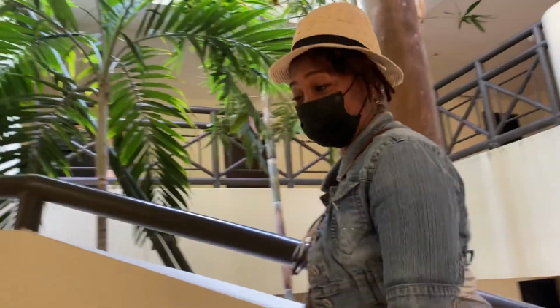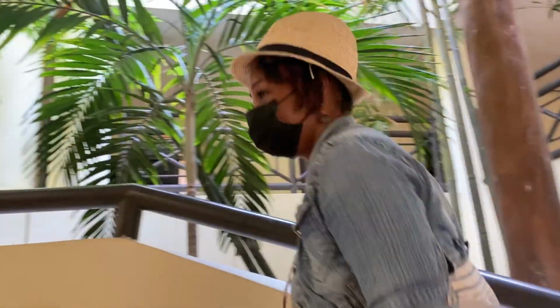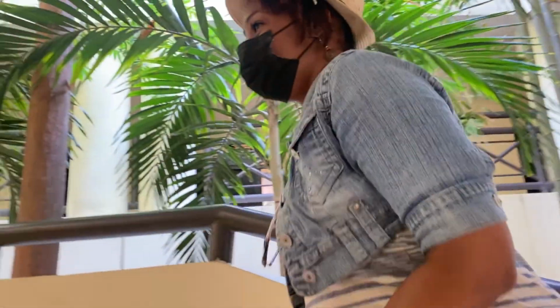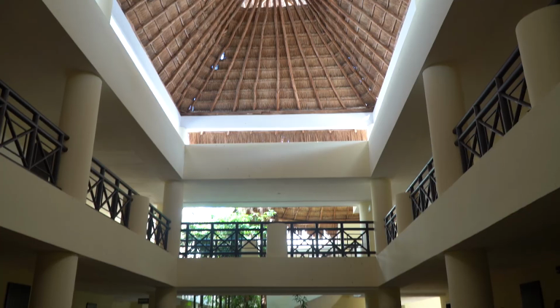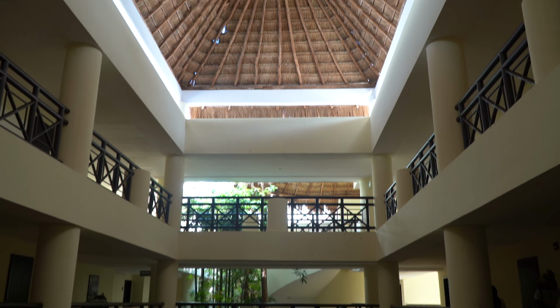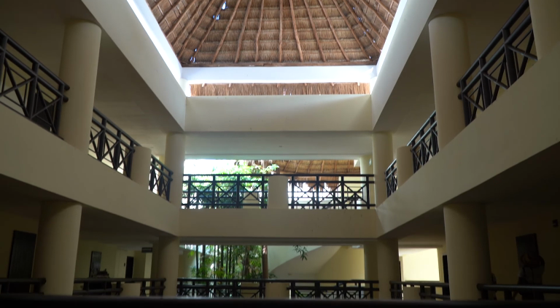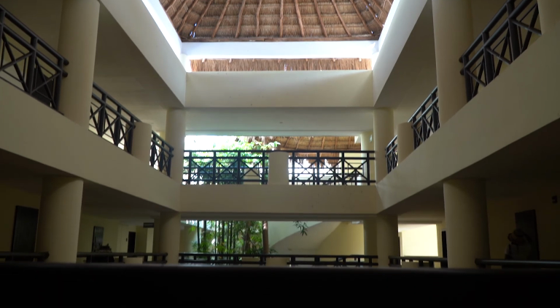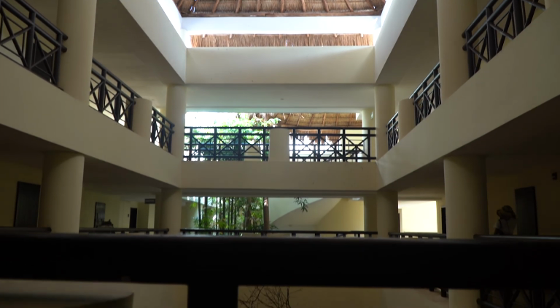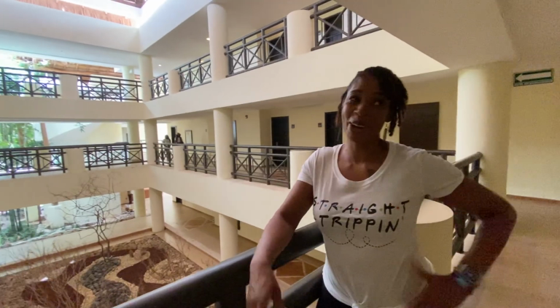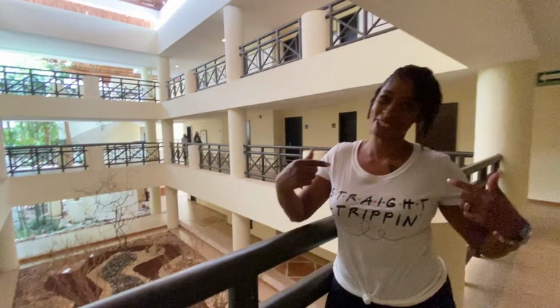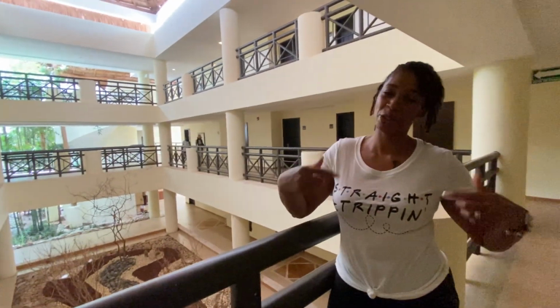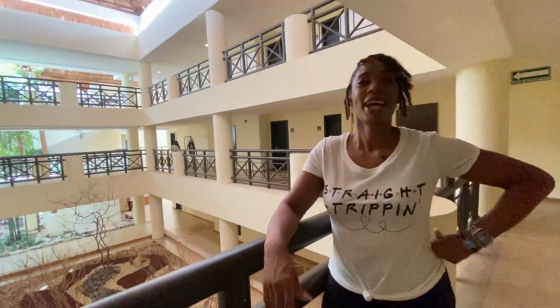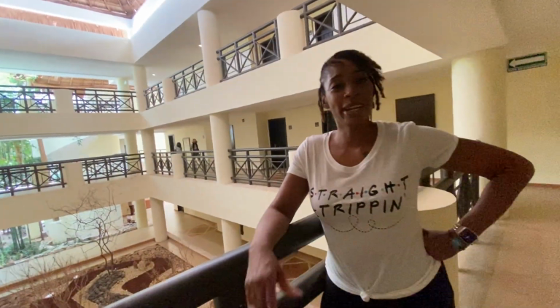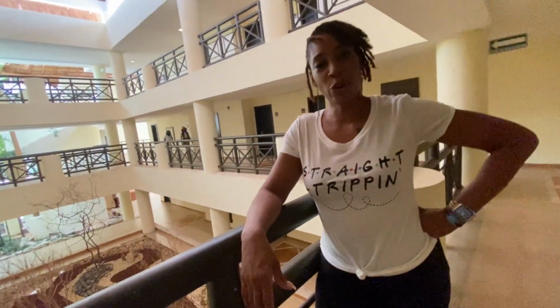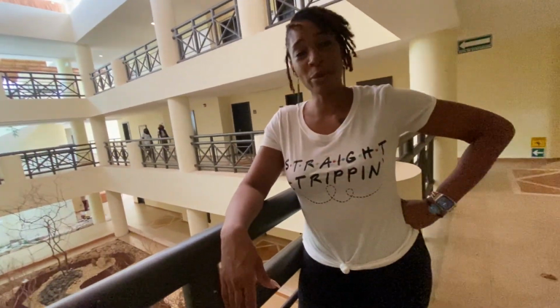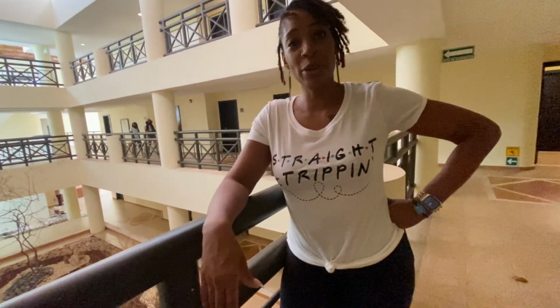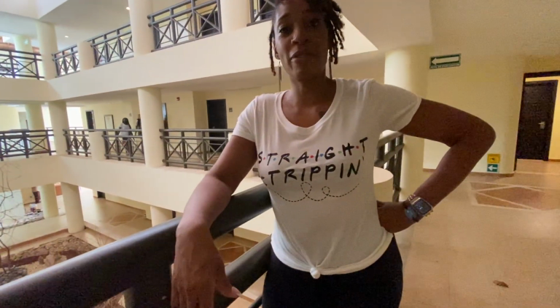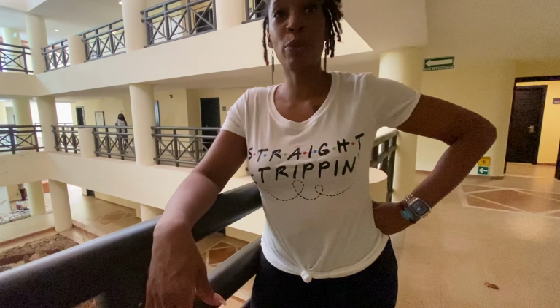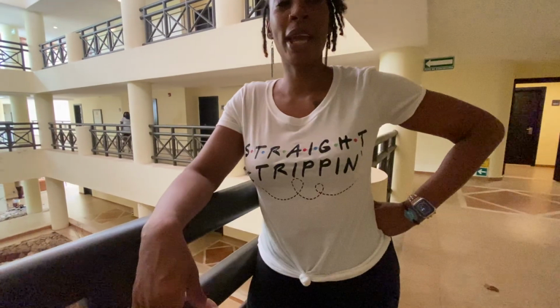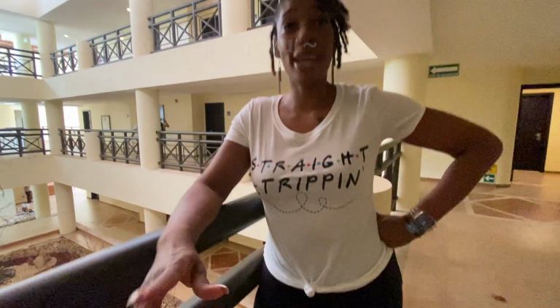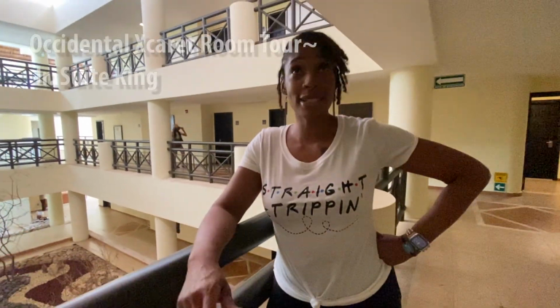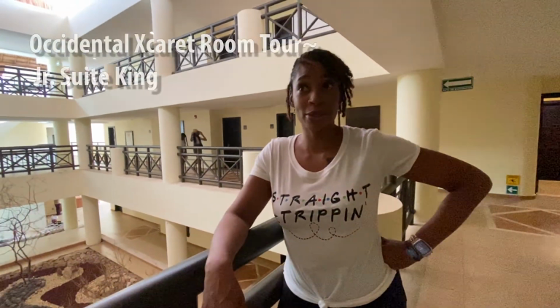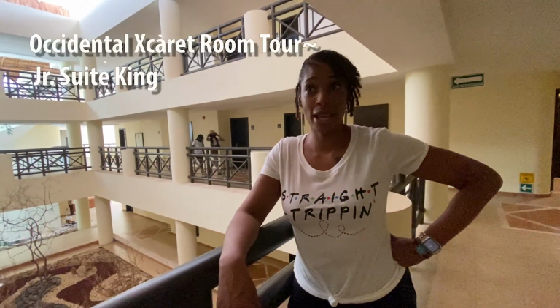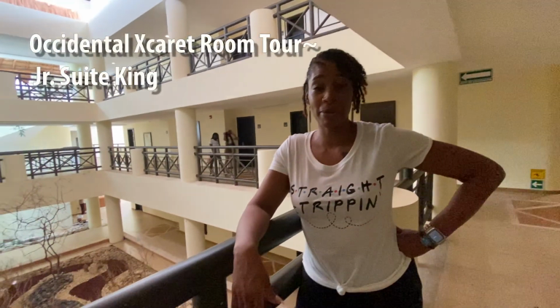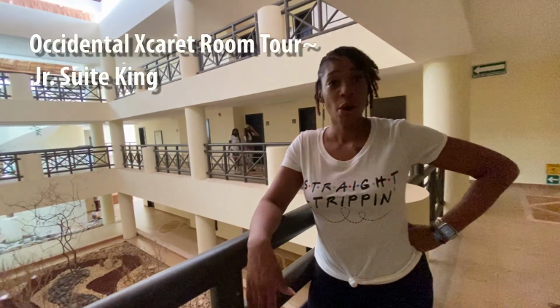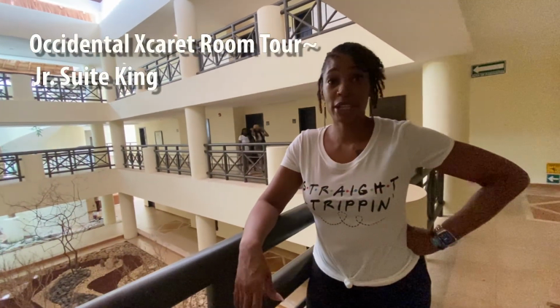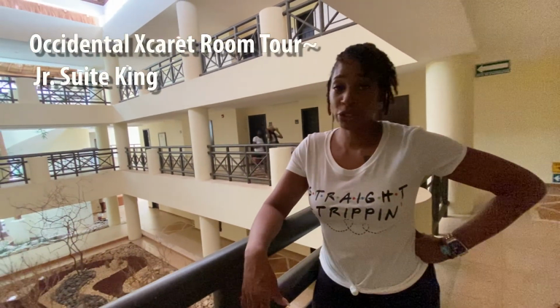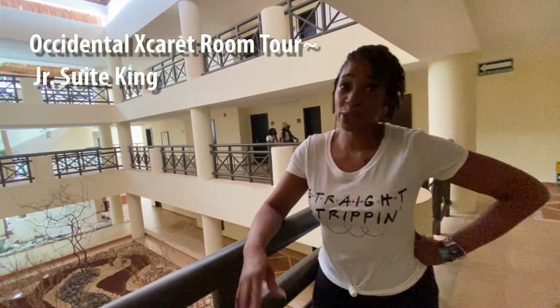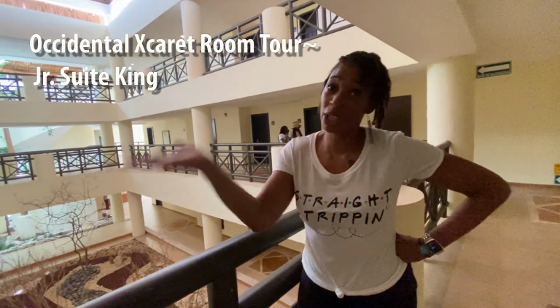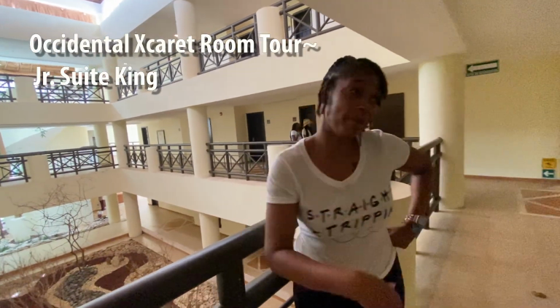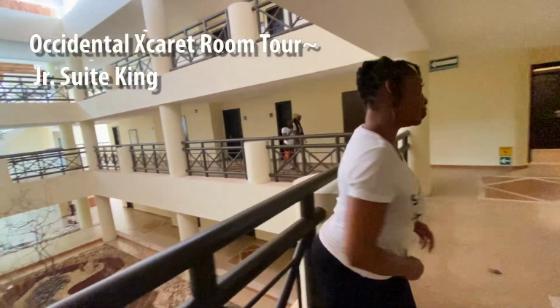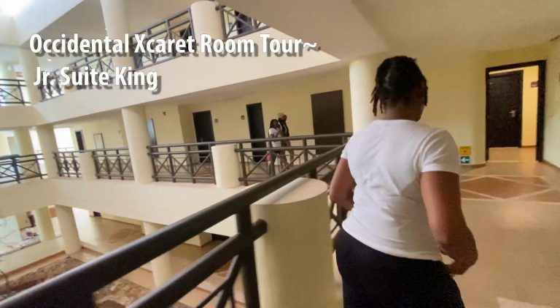Hey guys, this is Kia and Mary with Travel Forward and we are straight tripping. I wanted to give you a quick review of our room at Occidental X Caret. We are in the junior suite, so come on in and I'll show you what we have.